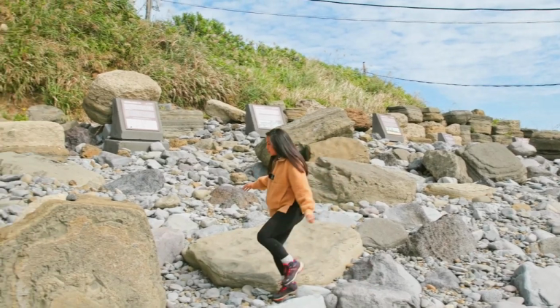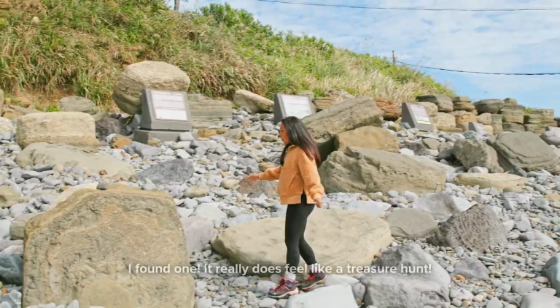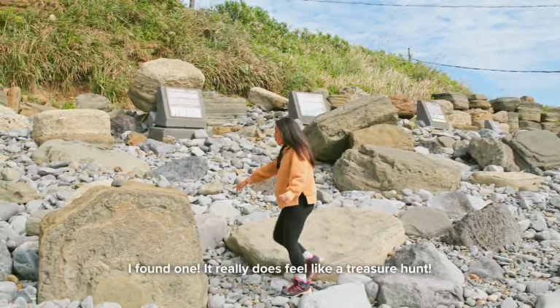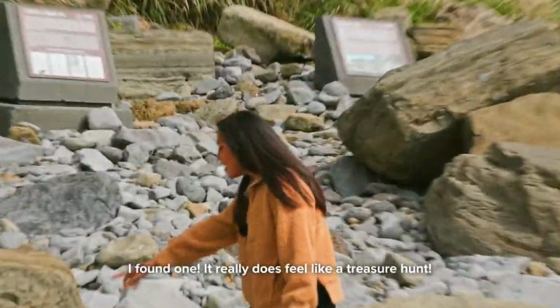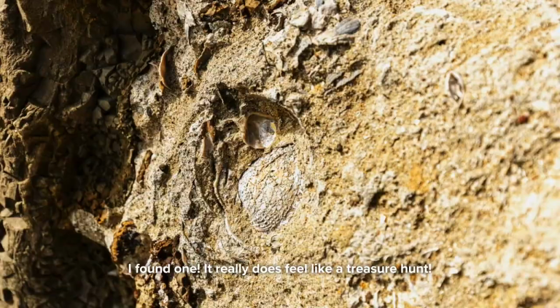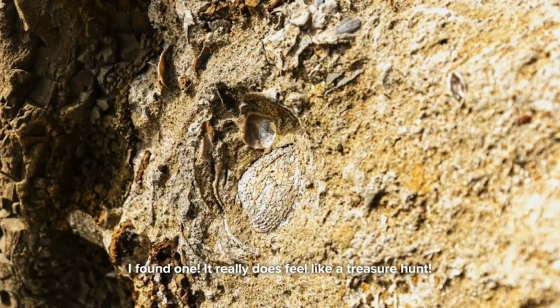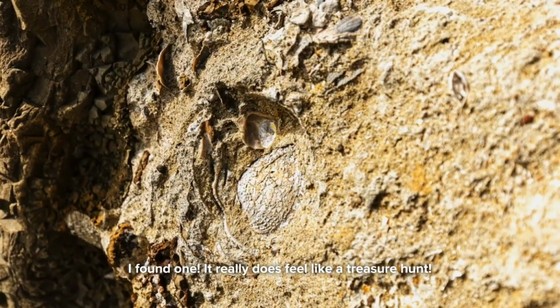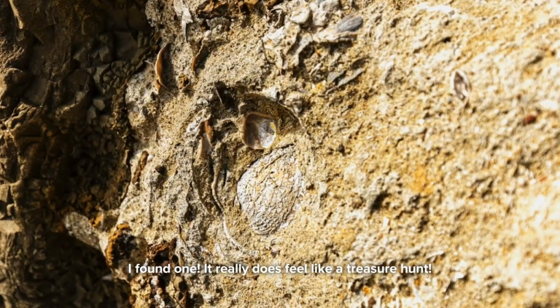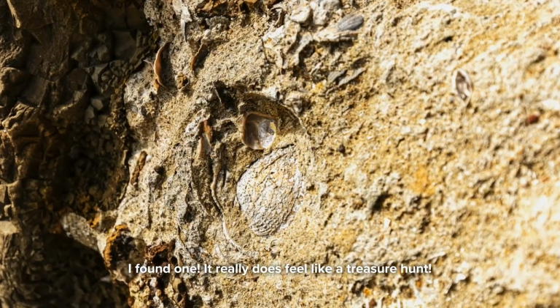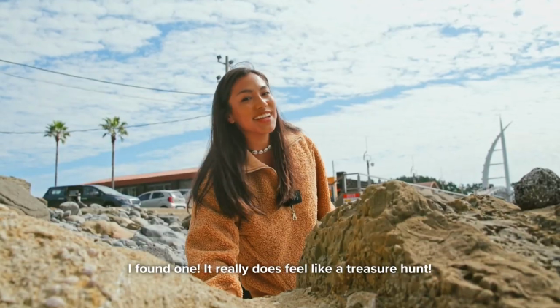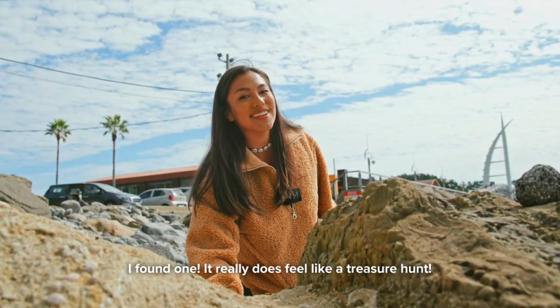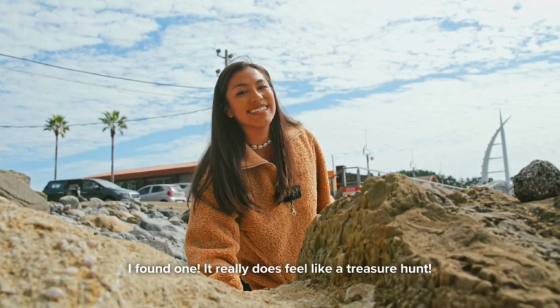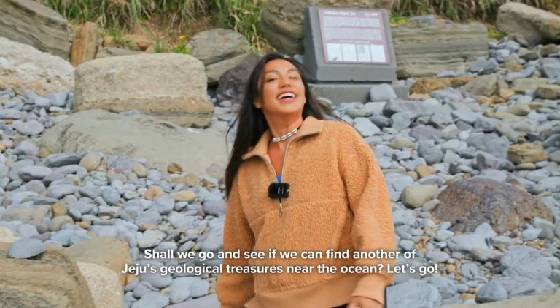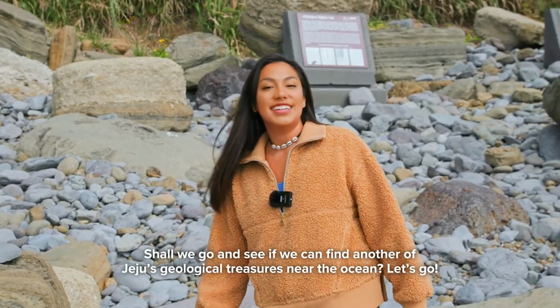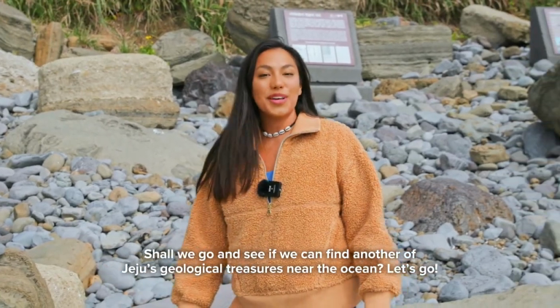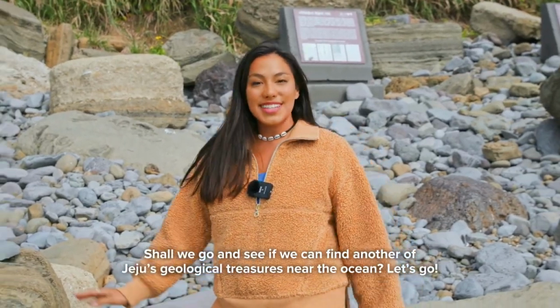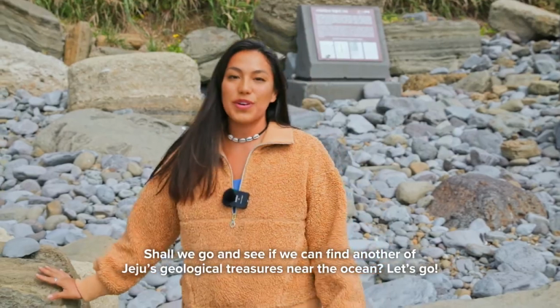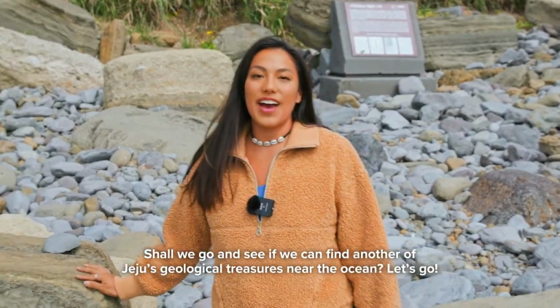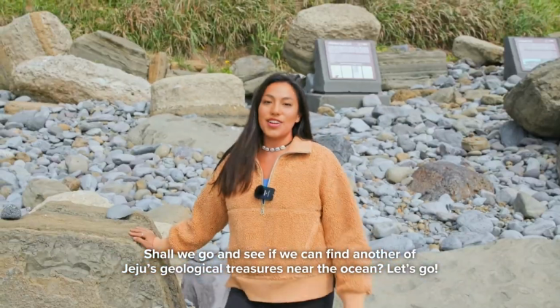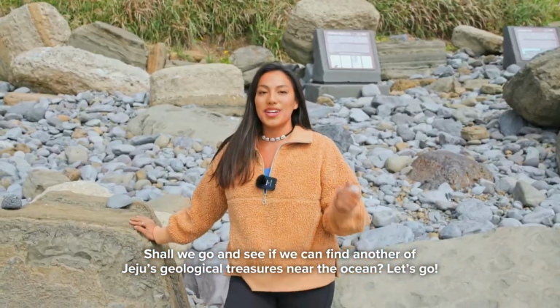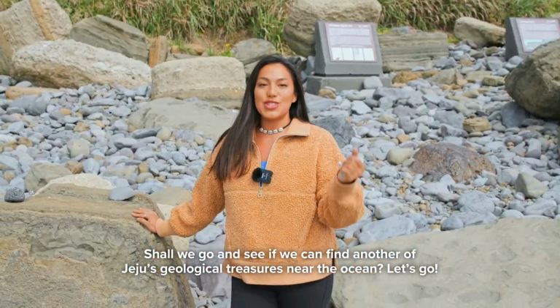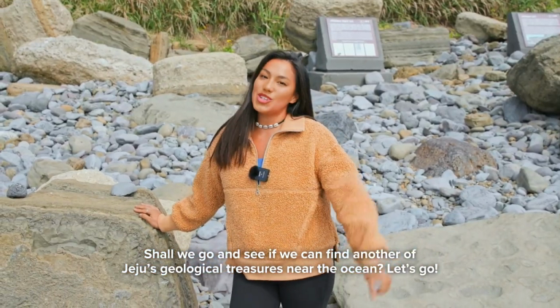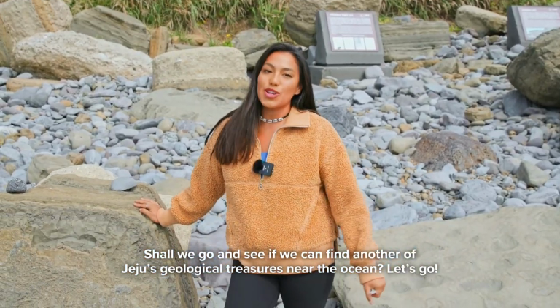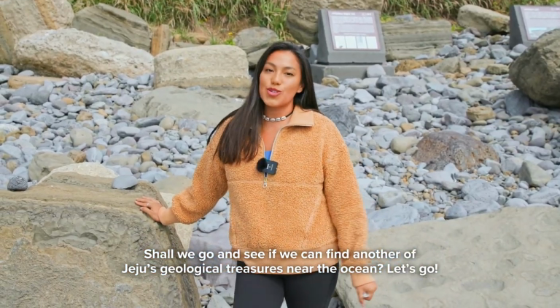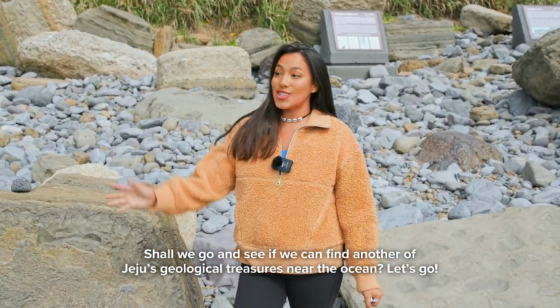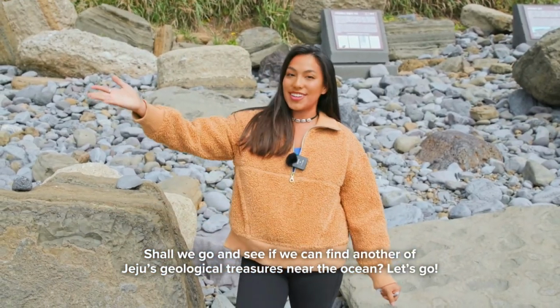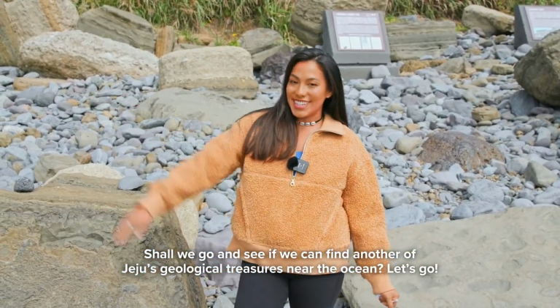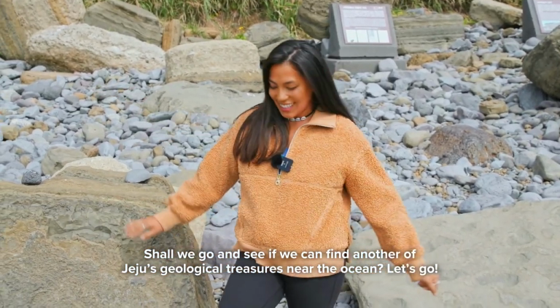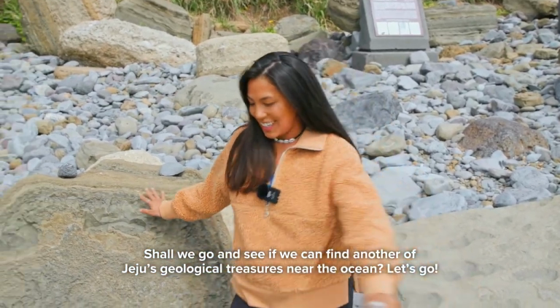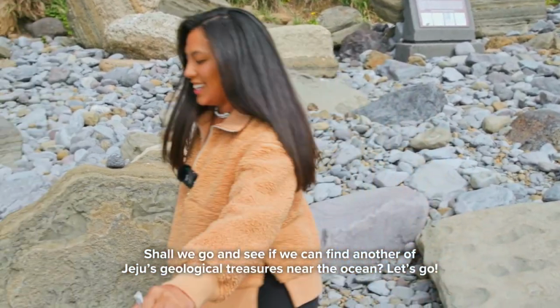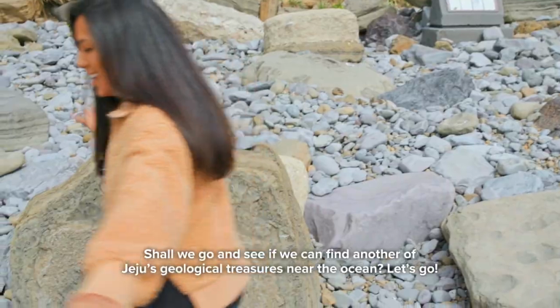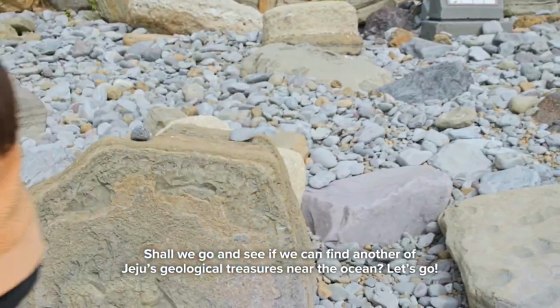Oh, I found one! It really does feel like a treasure hunt. Shall we go see if we can find another one of Jeju's geological treasures near the ocean? Let's go!